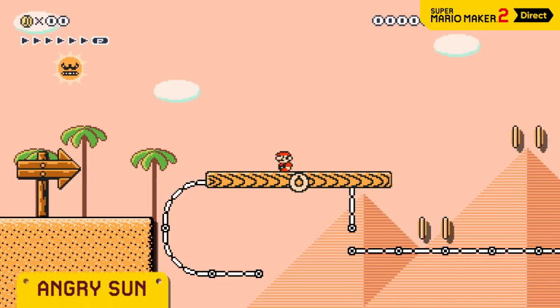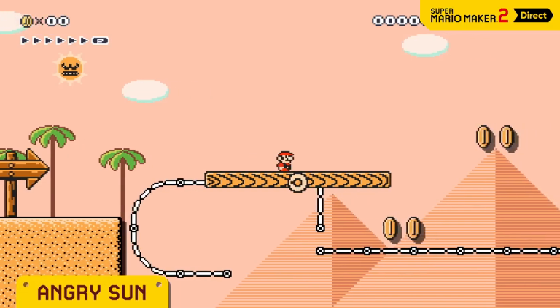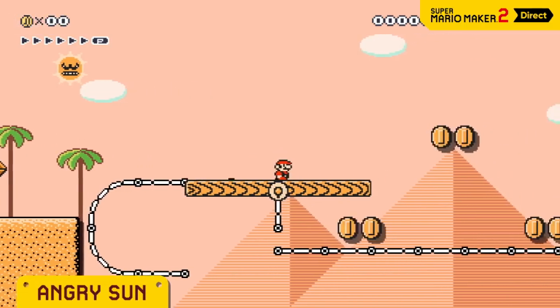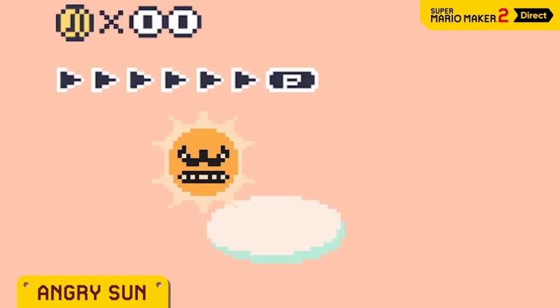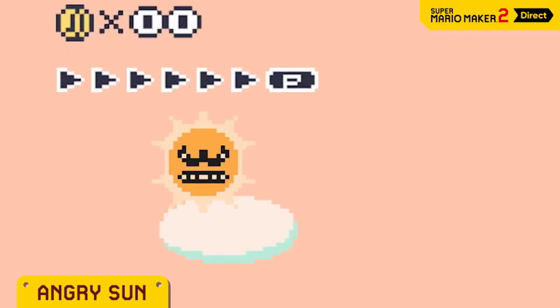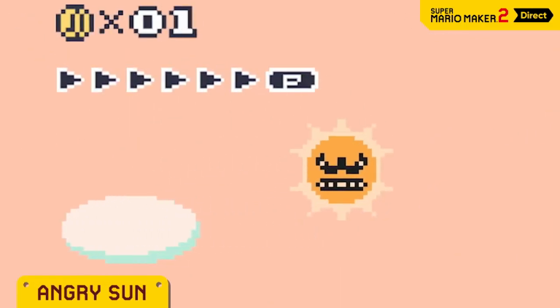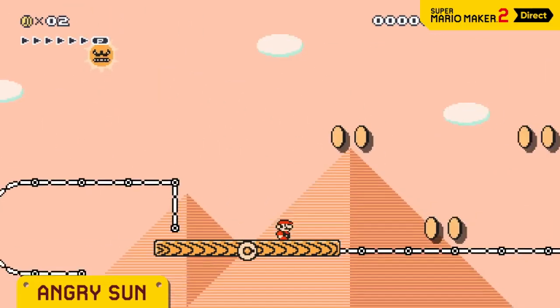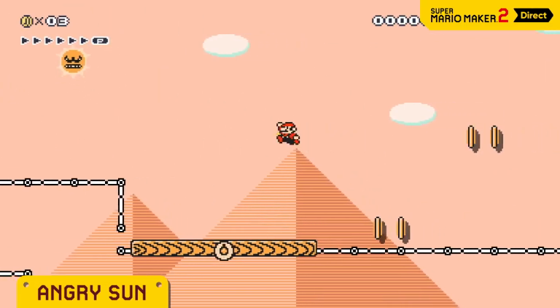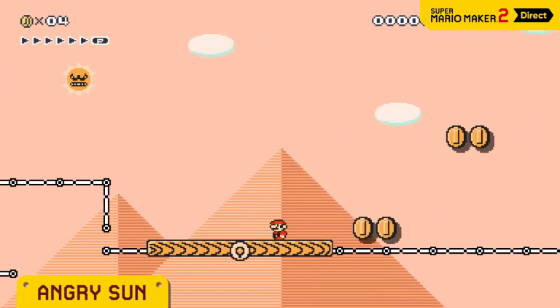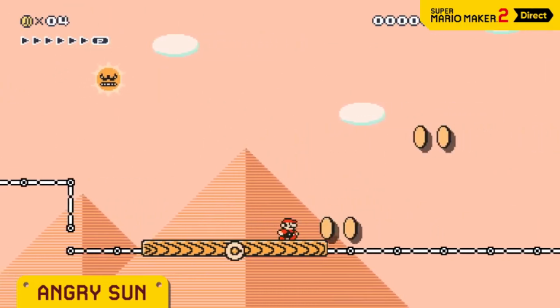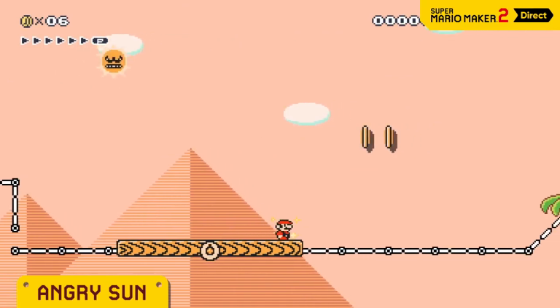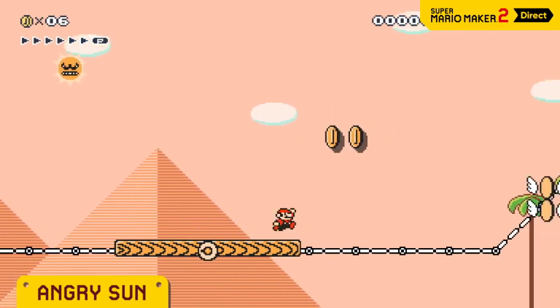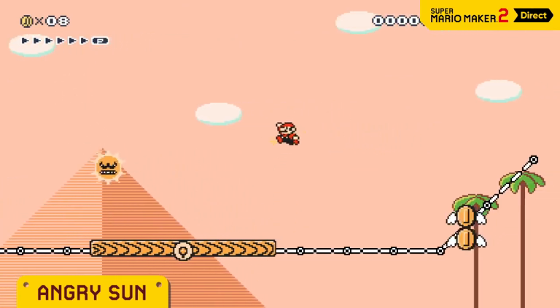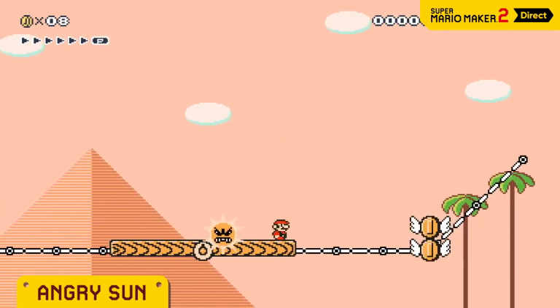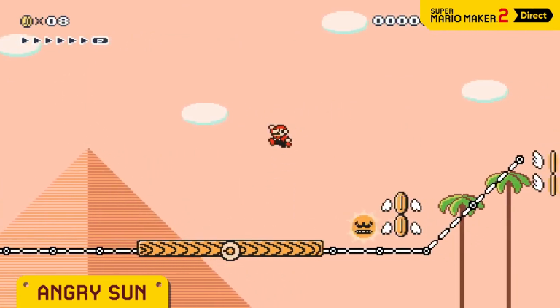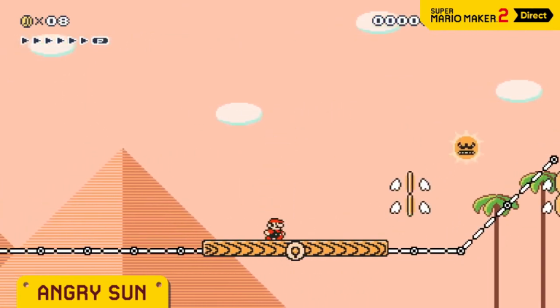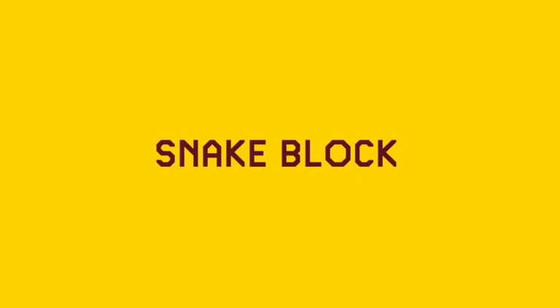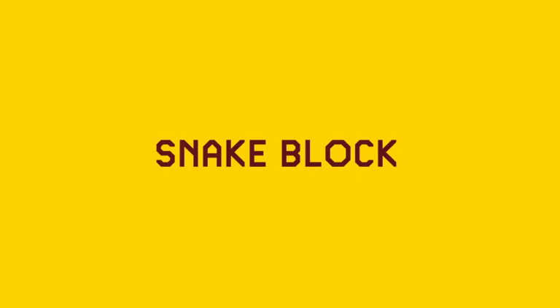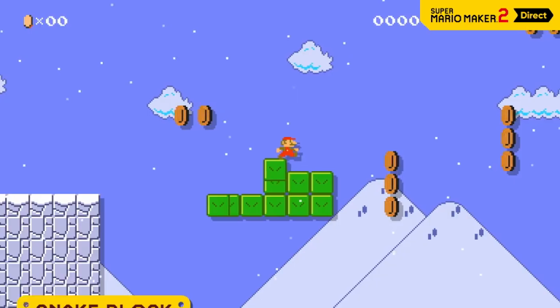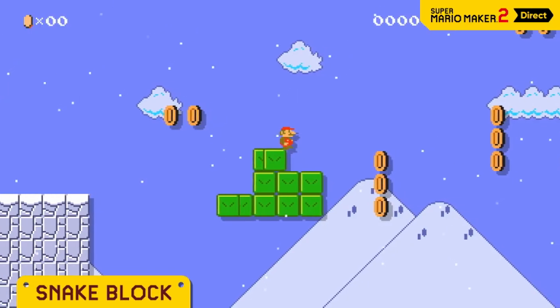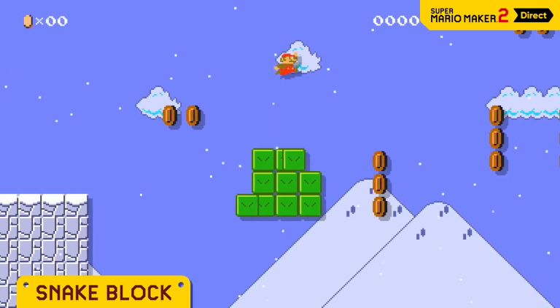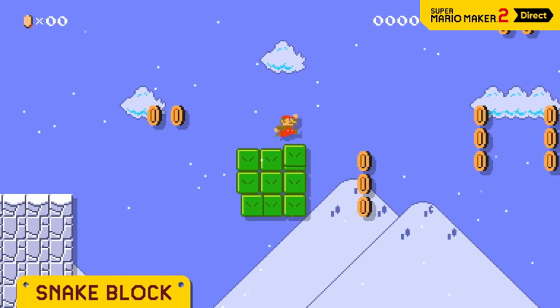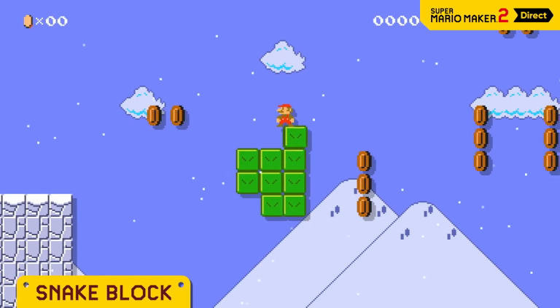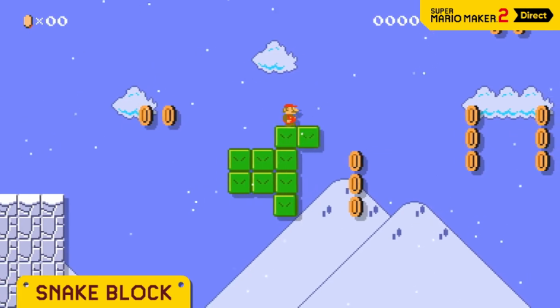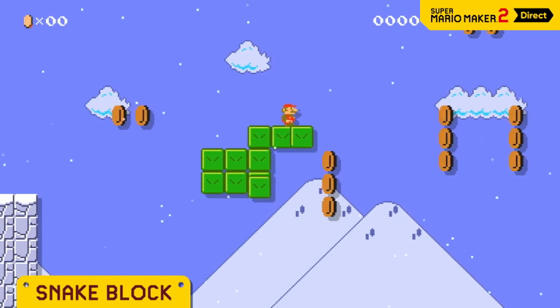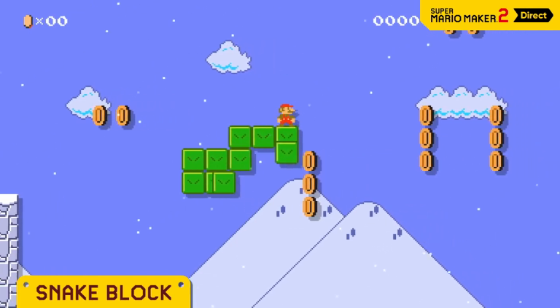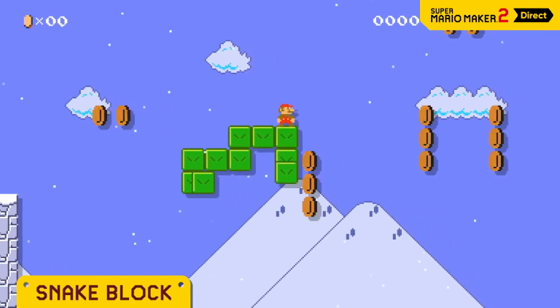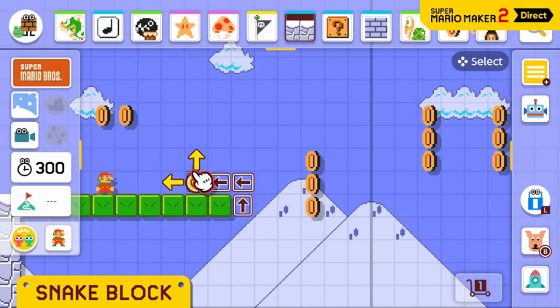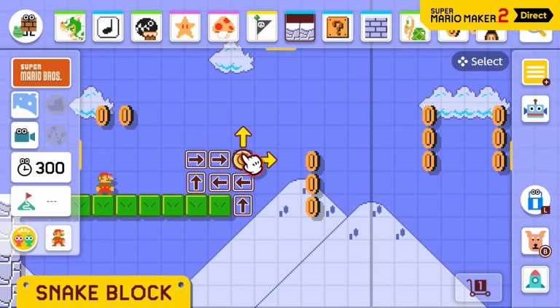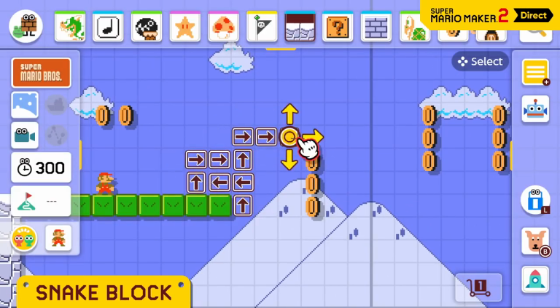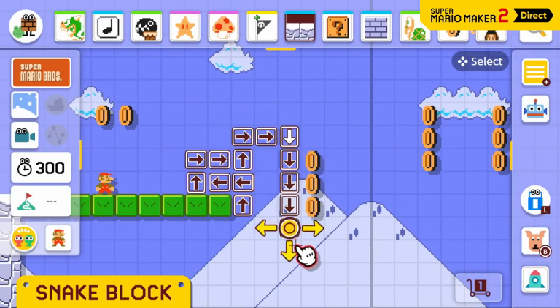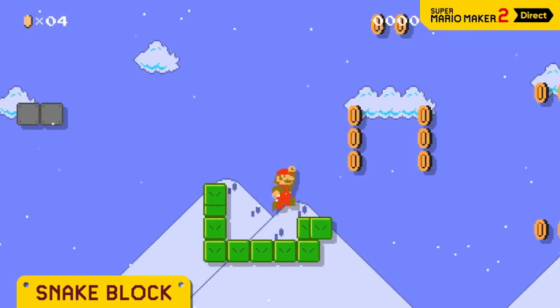Everyone's greatest fear, Angry Sun, is here. It holds a perpetual grudge, following and attacking Mario. Remember the snake block? You can determine its trajectory by freely drawing.